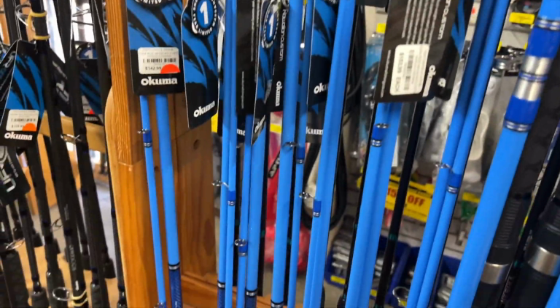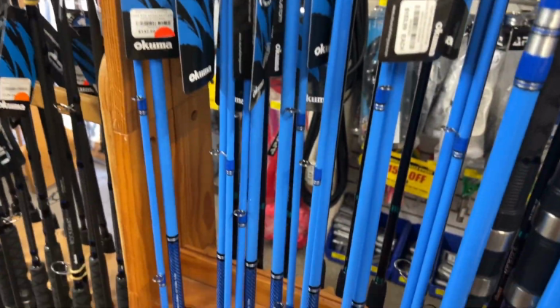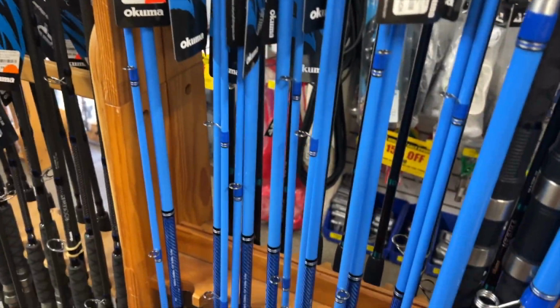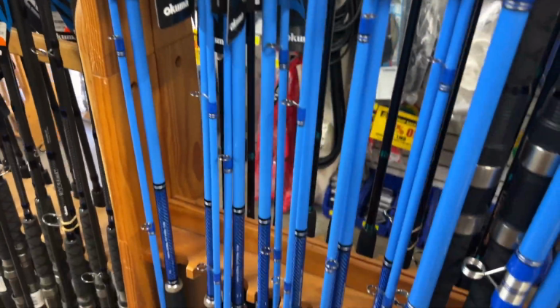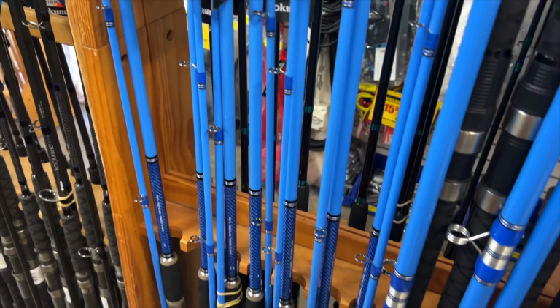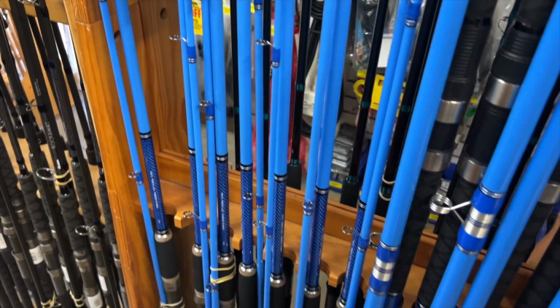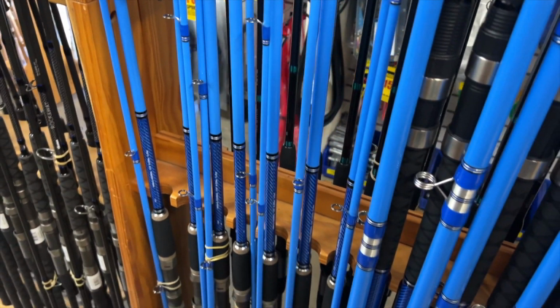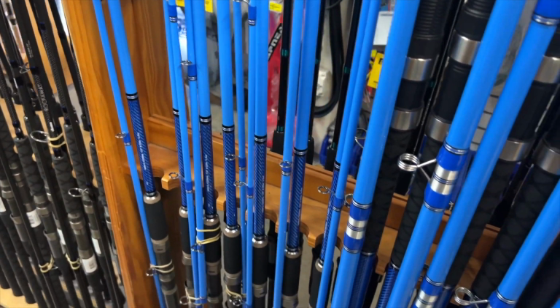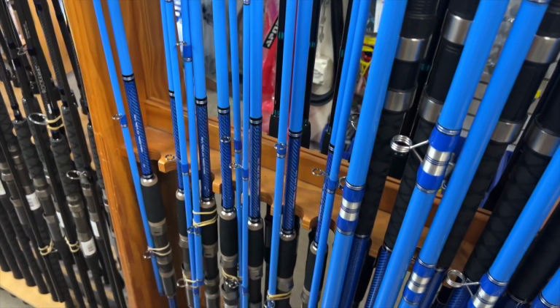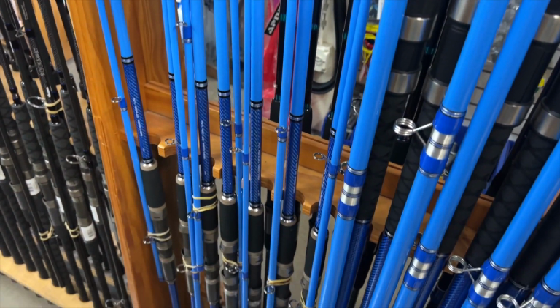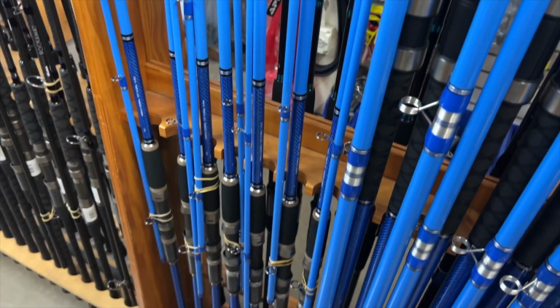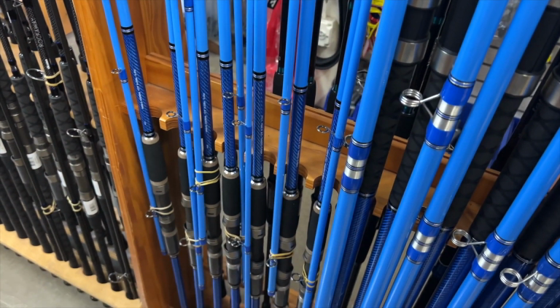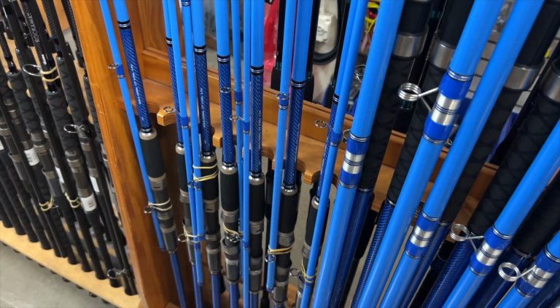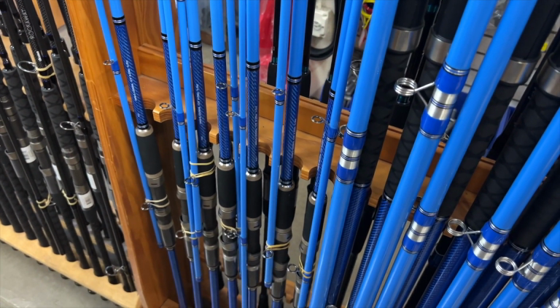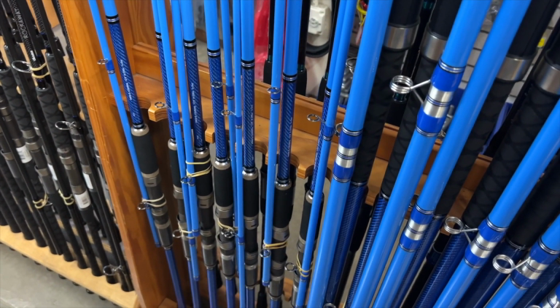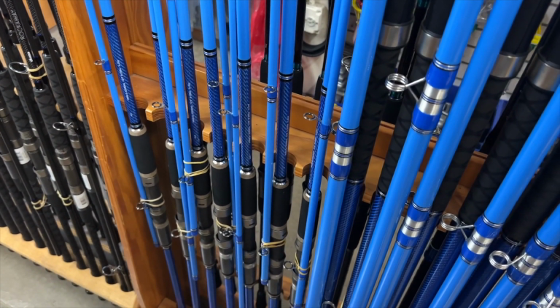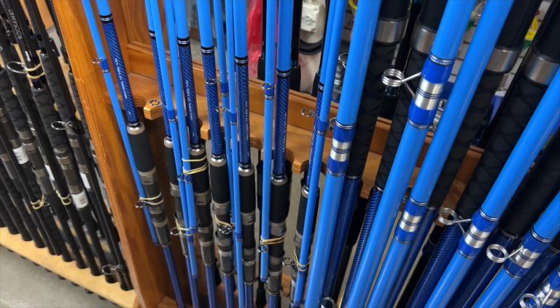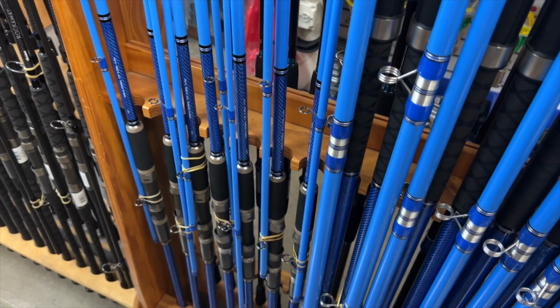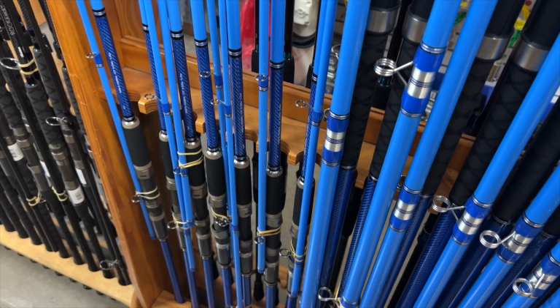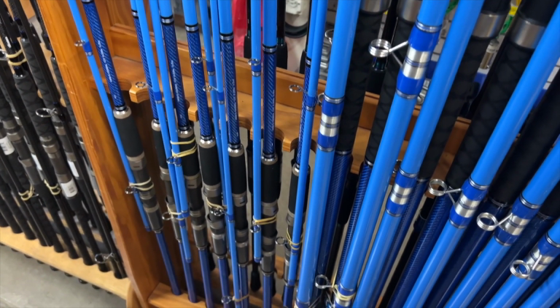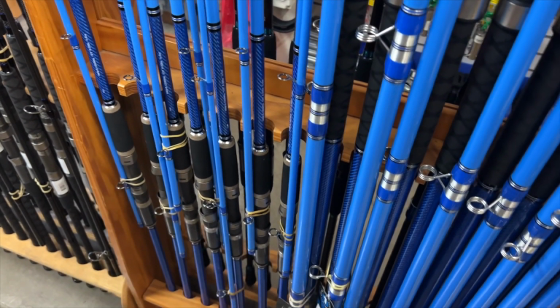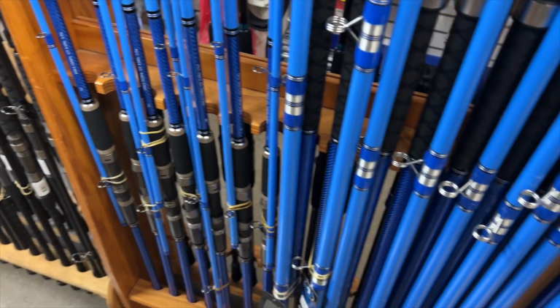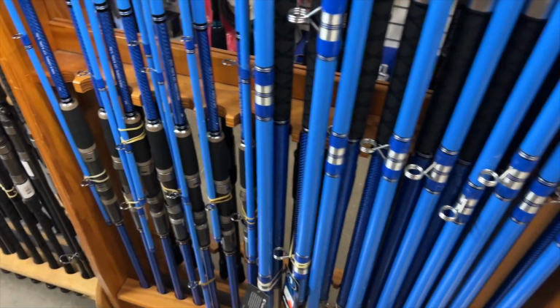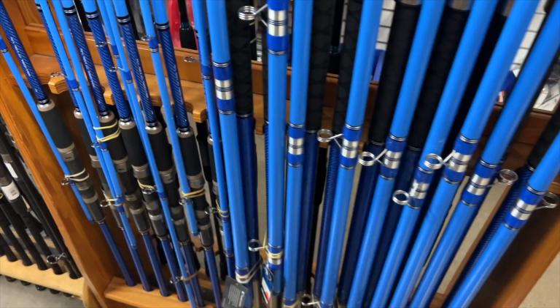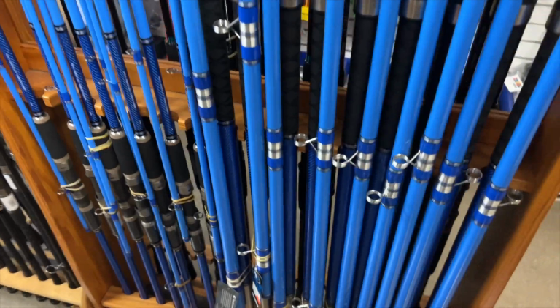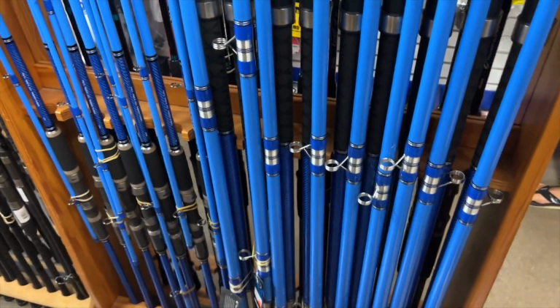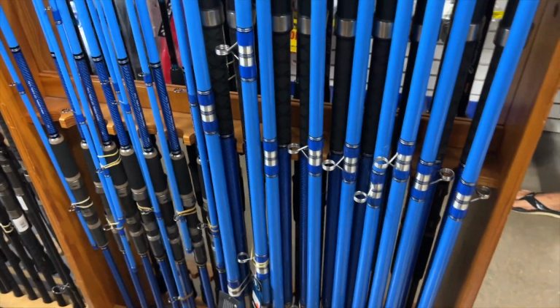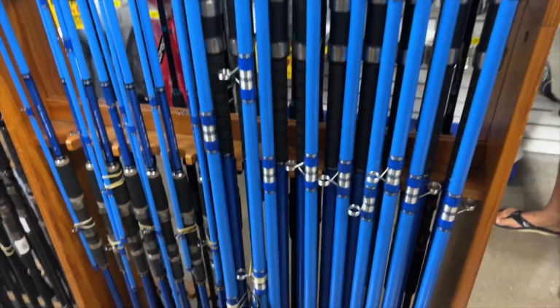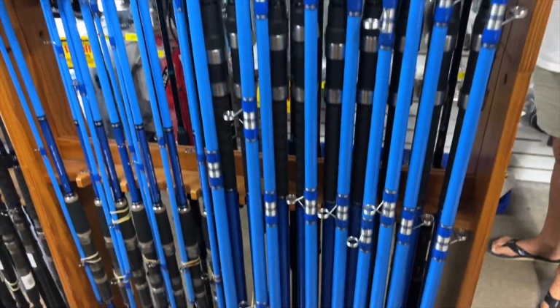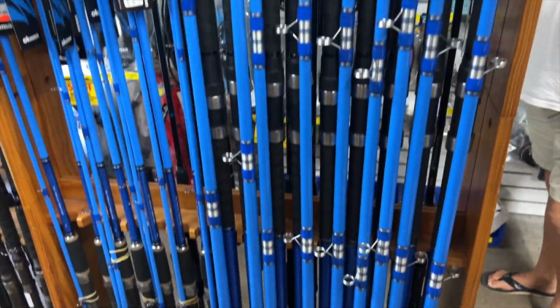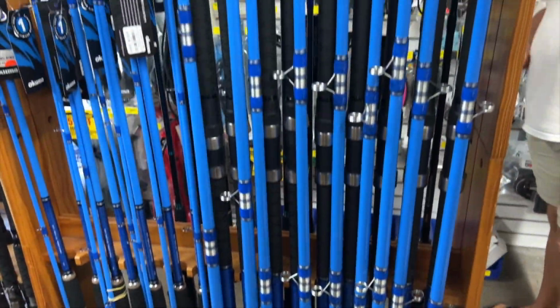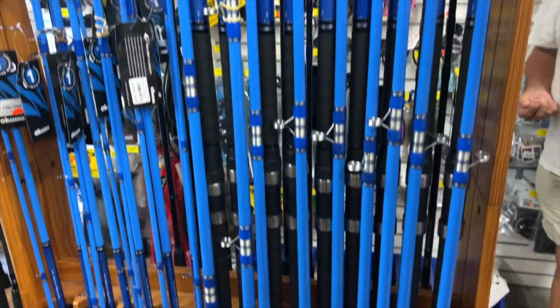So coming down to POP, they have a really good selection, and I'm actually kind of impressed by what they have right now.